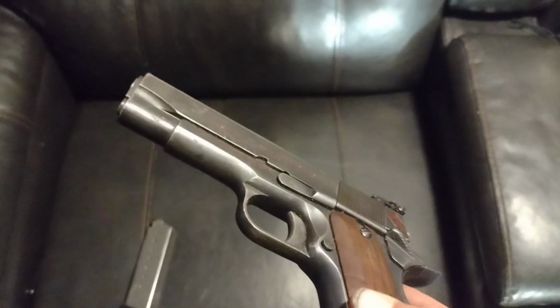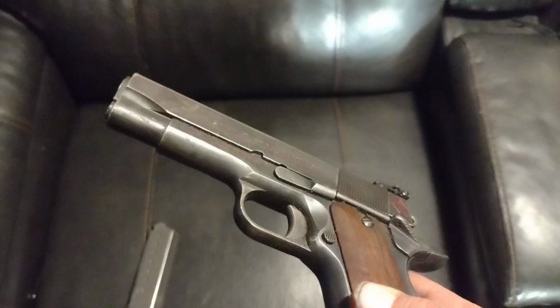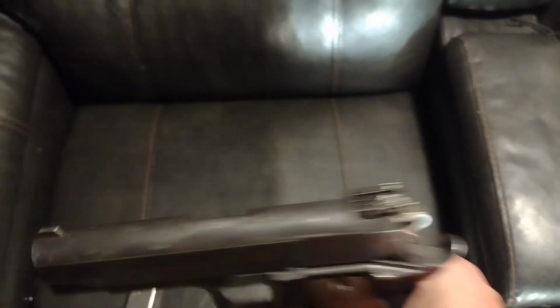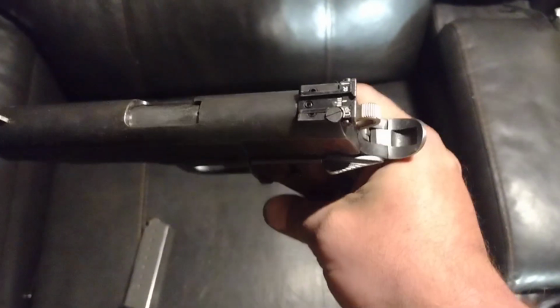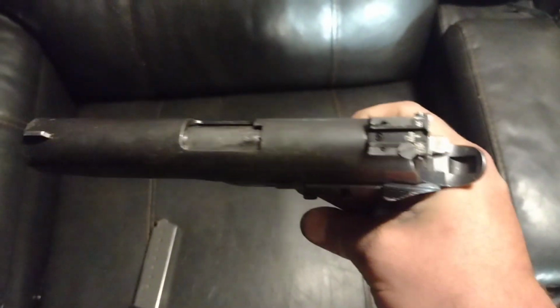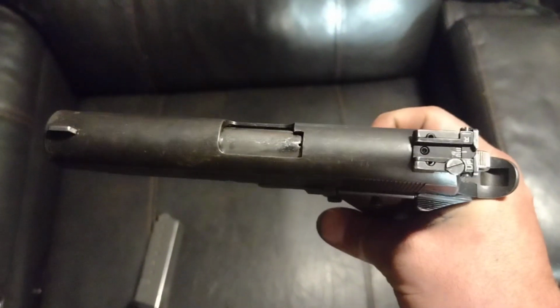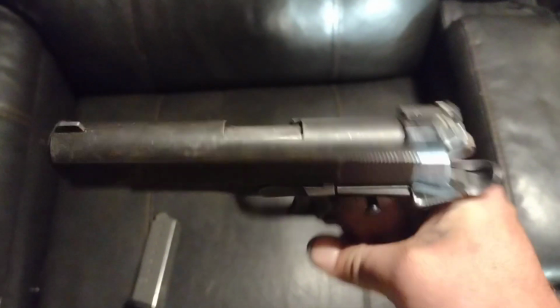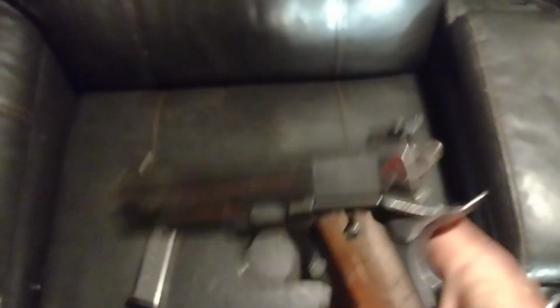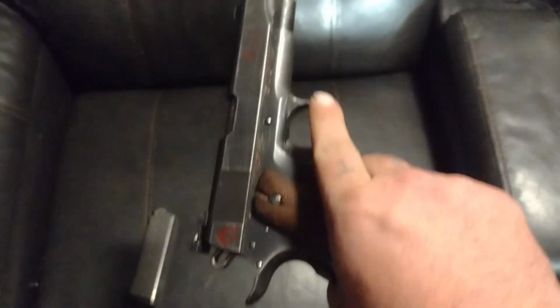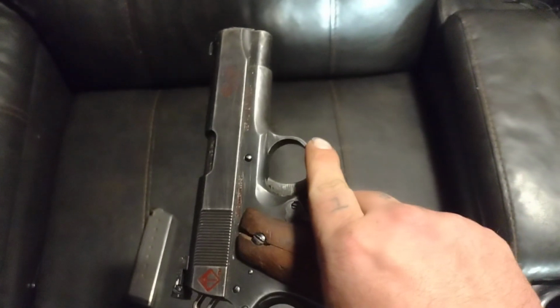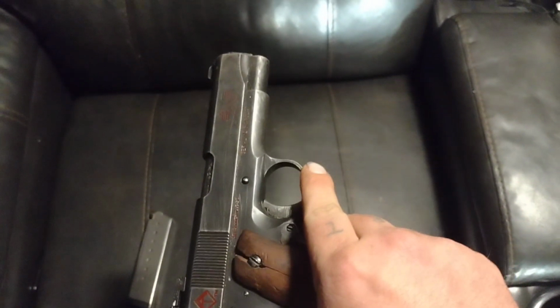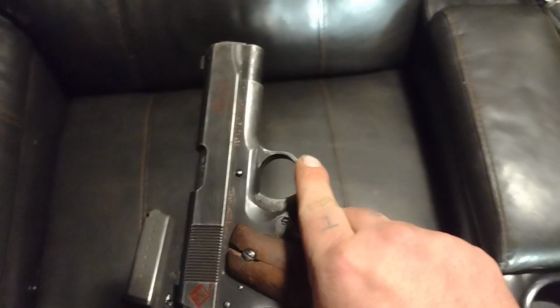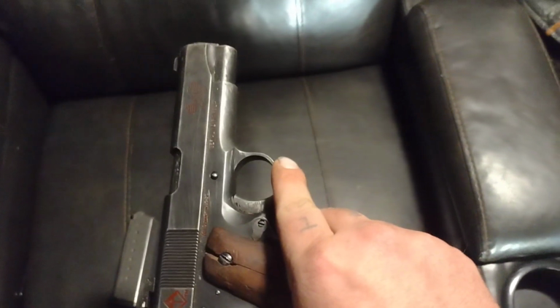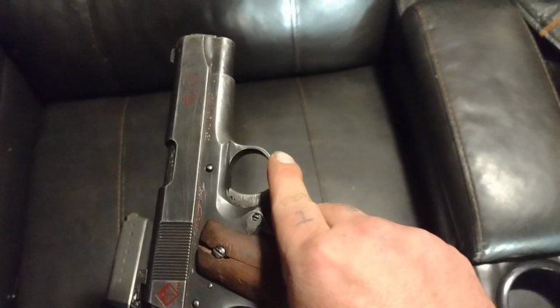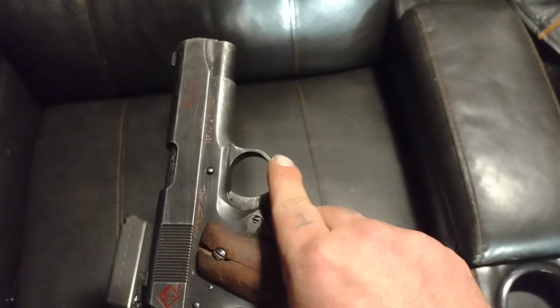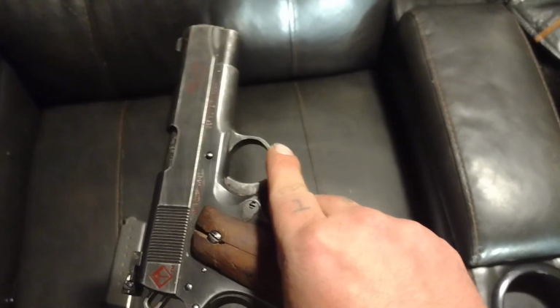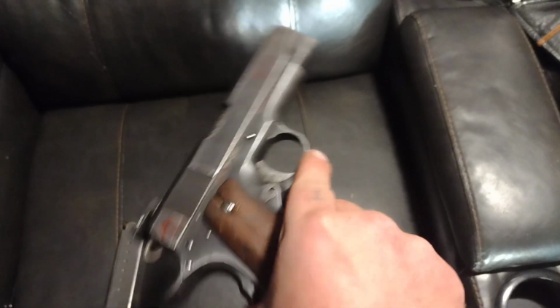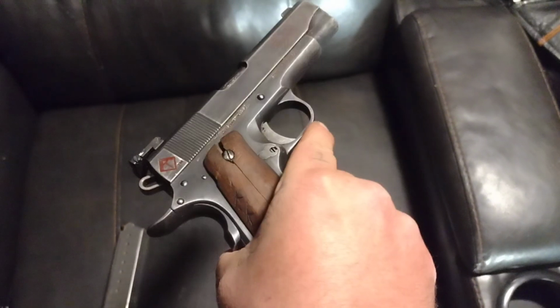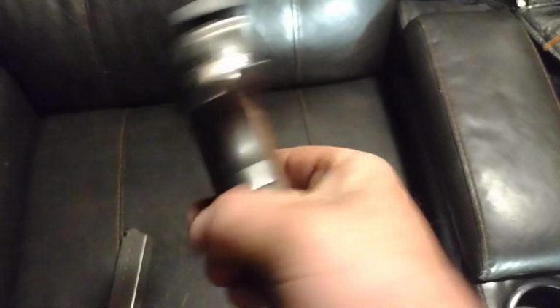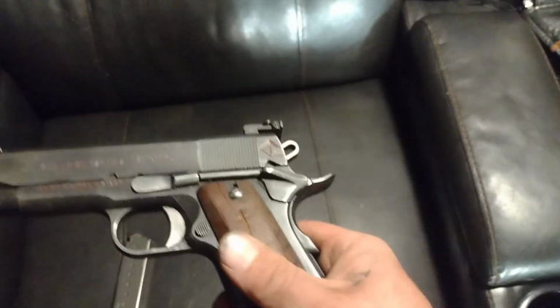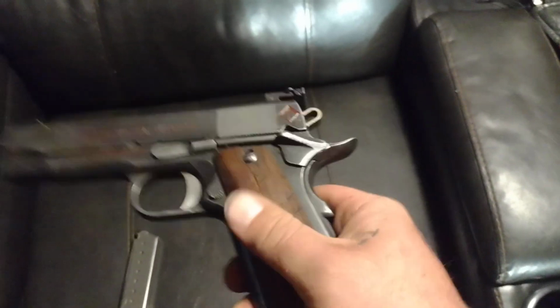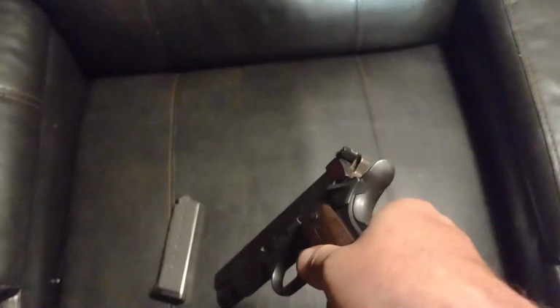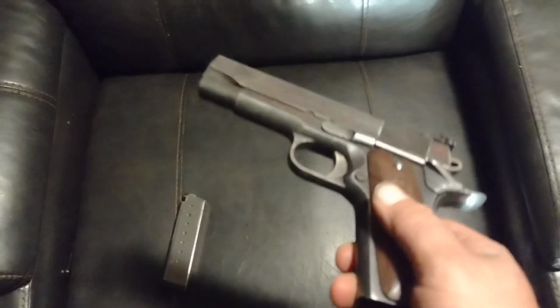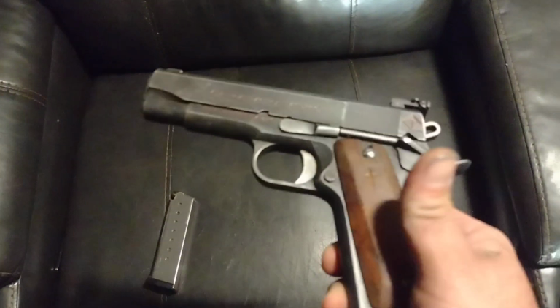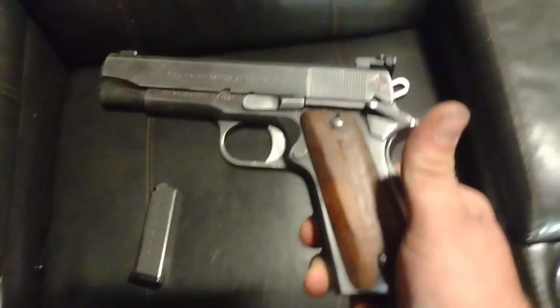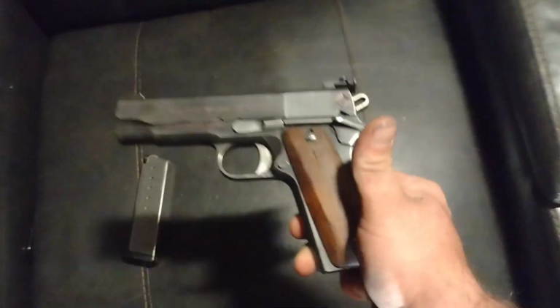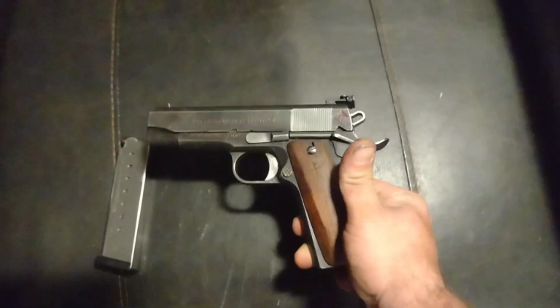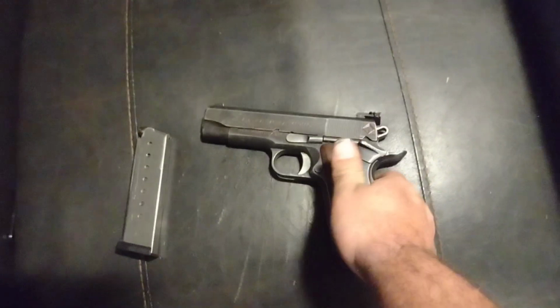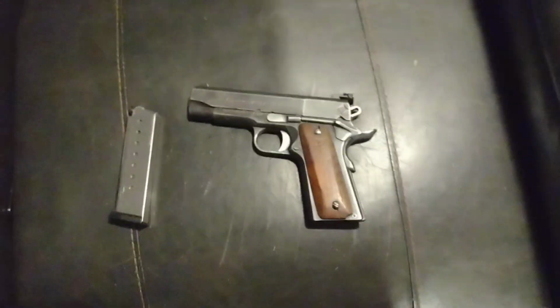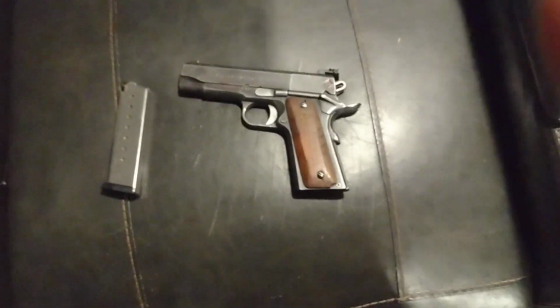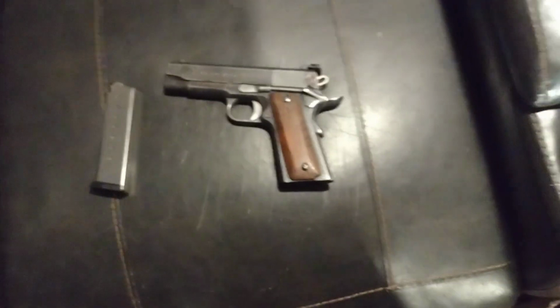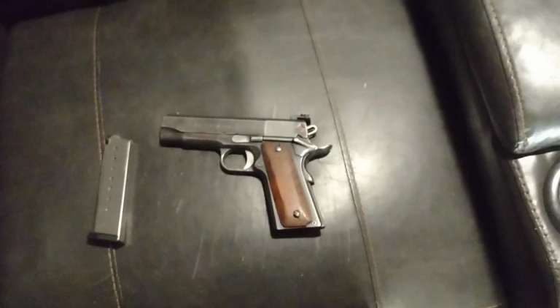If you're looking for something reliable, something that you want to carry, you're going to have to put money into it. It does come with a good McCormick mag, so take that as you will.